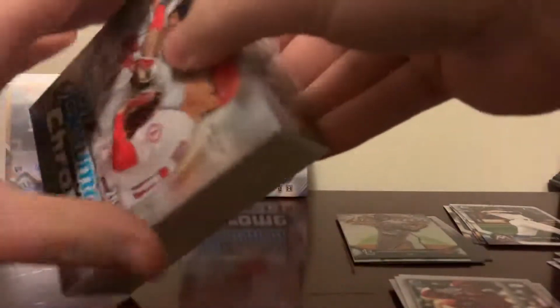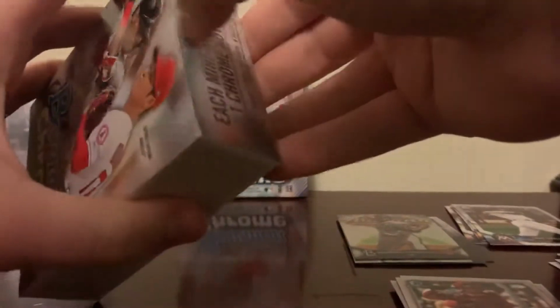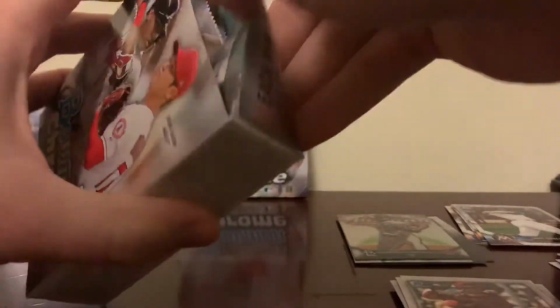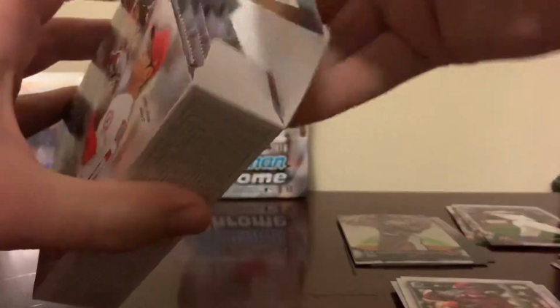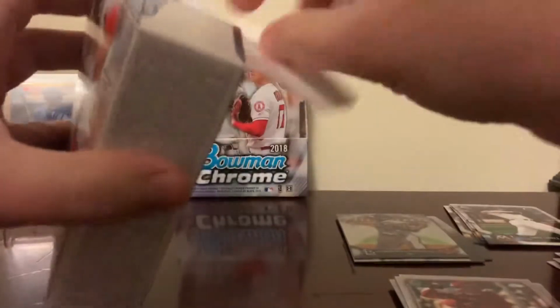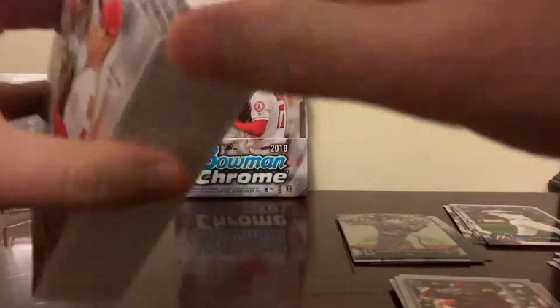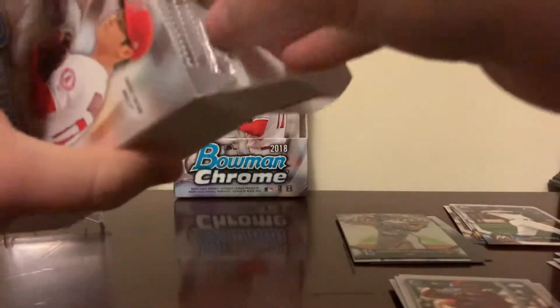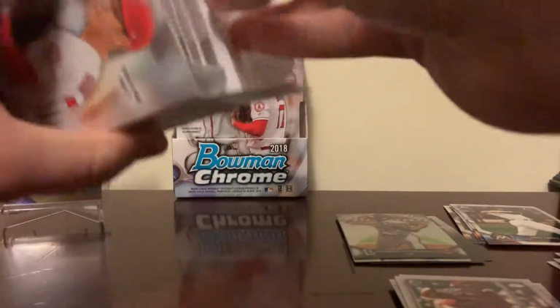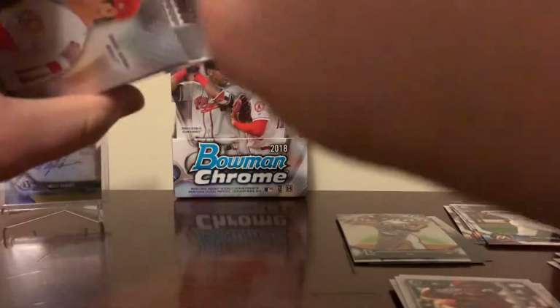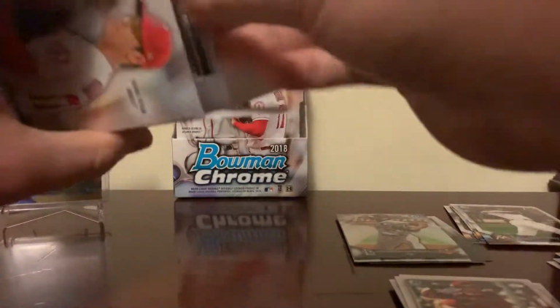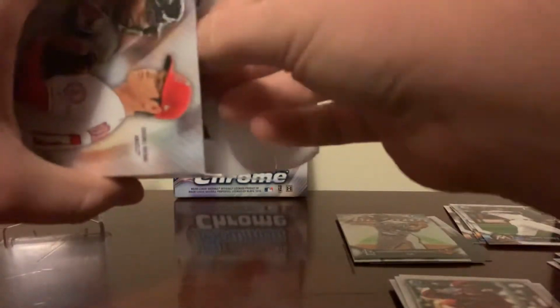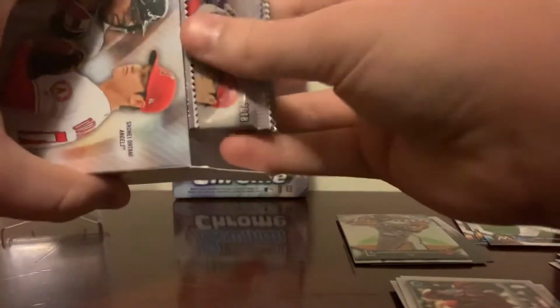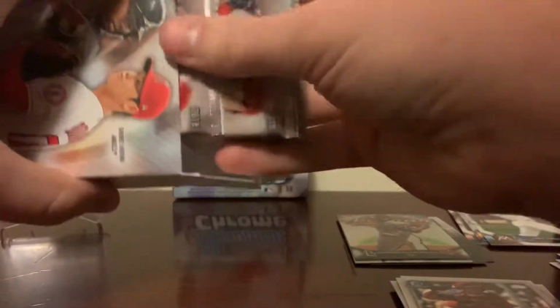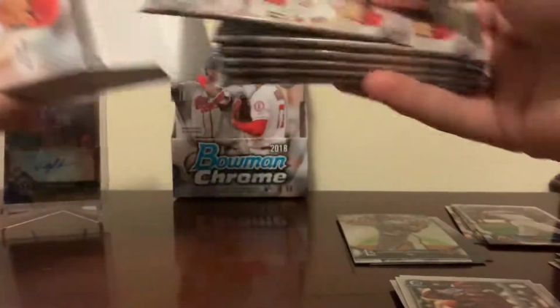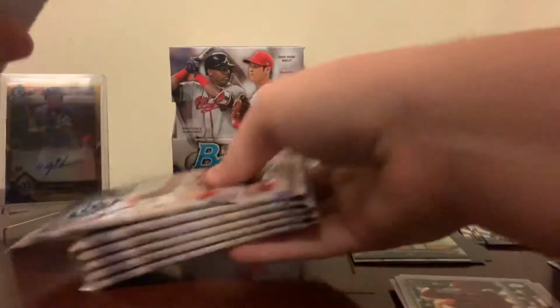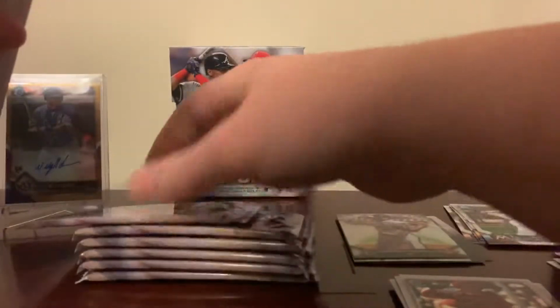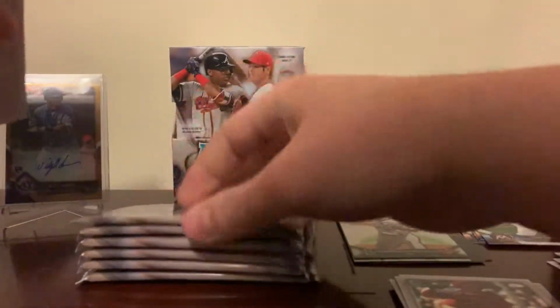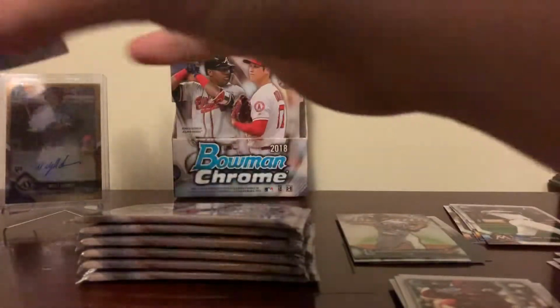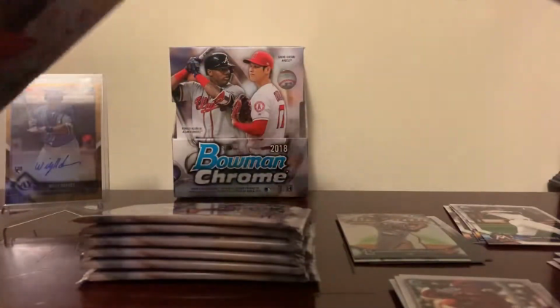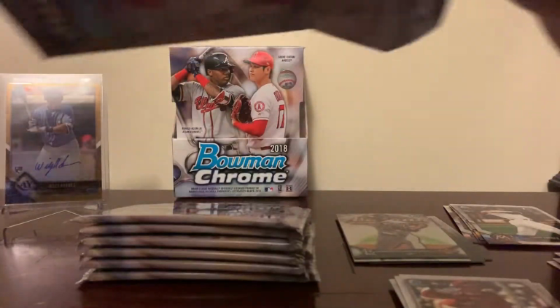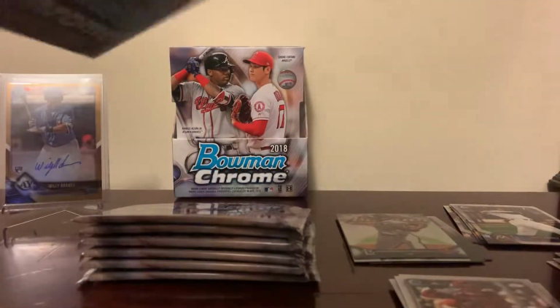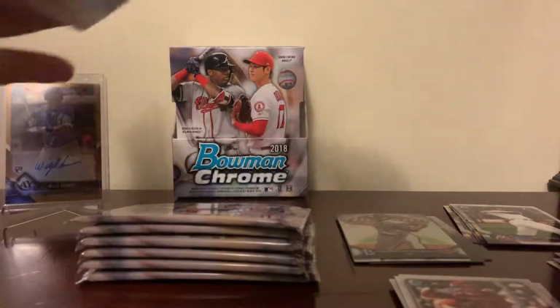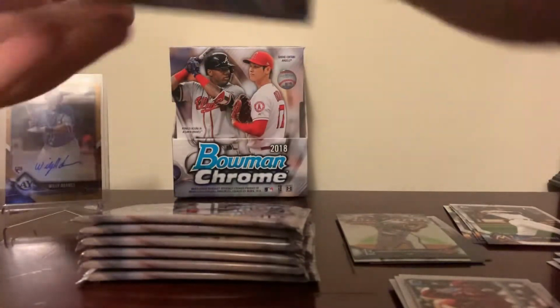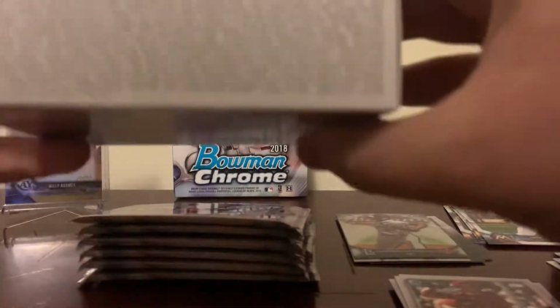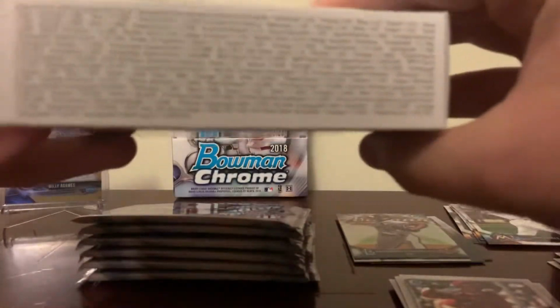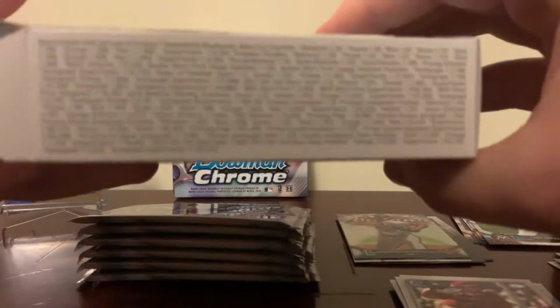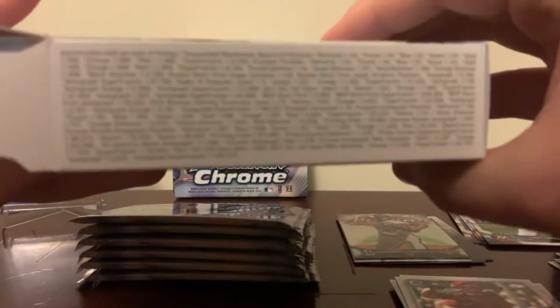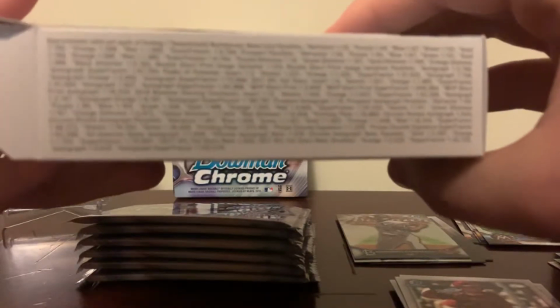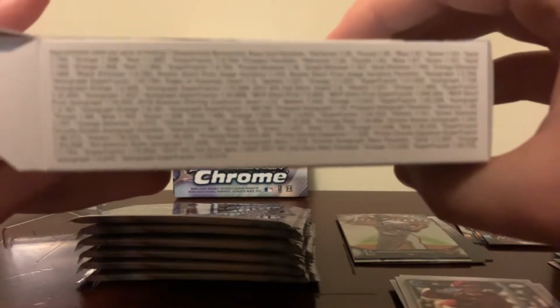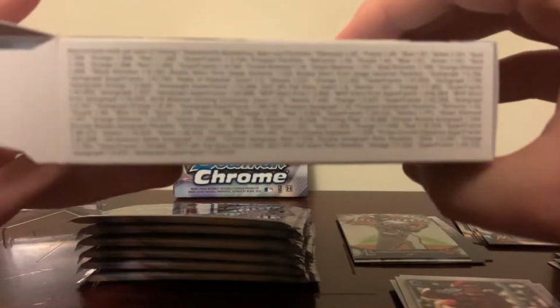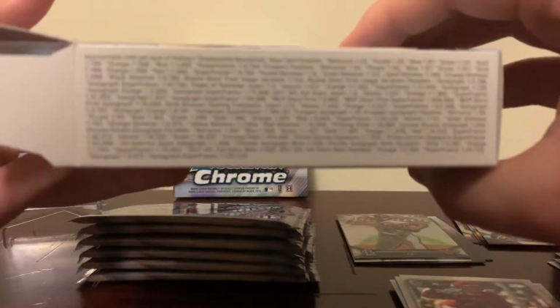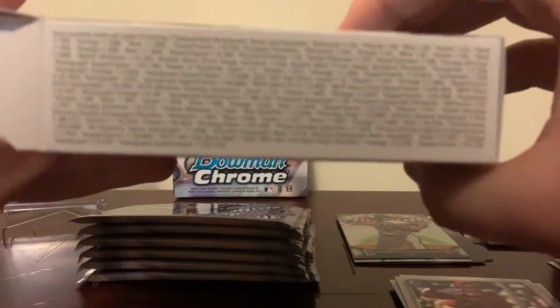Again, five cards per pack, six packs per mini box, one auto per mini box. And there's the odds again in case you didn't see on the first part of the video.